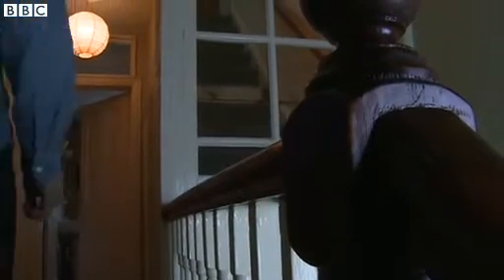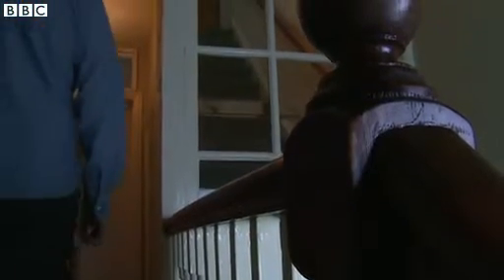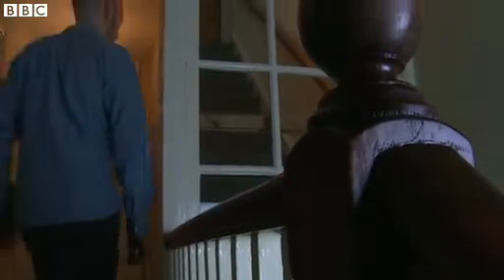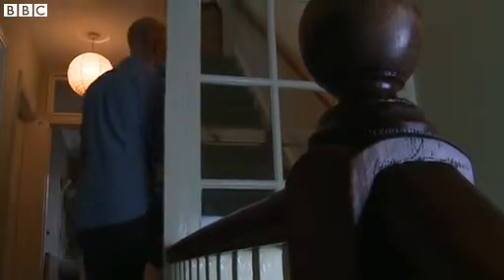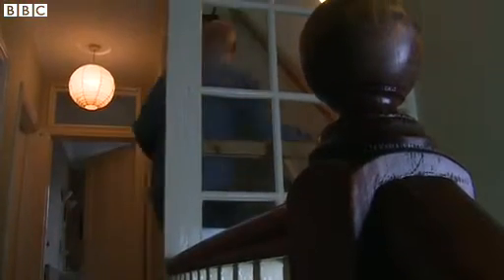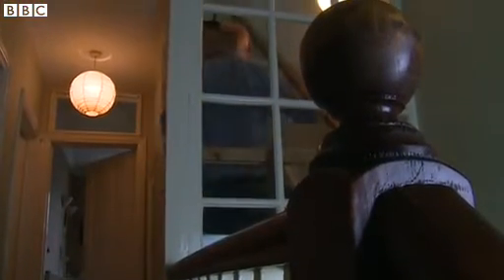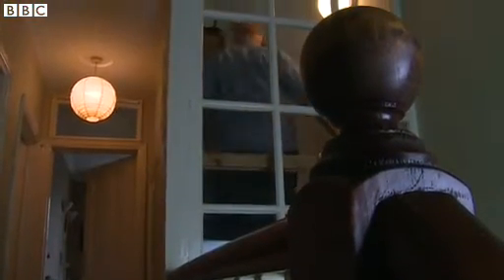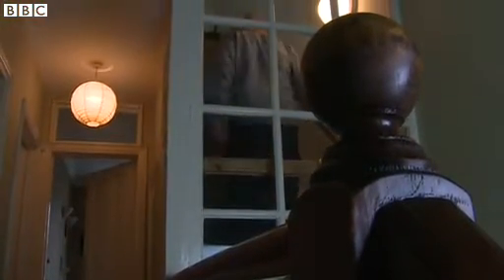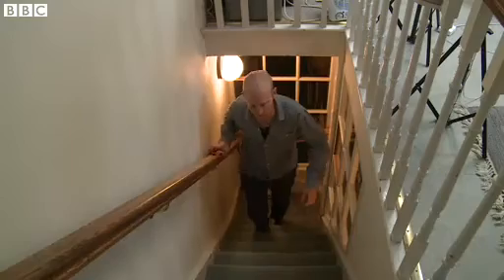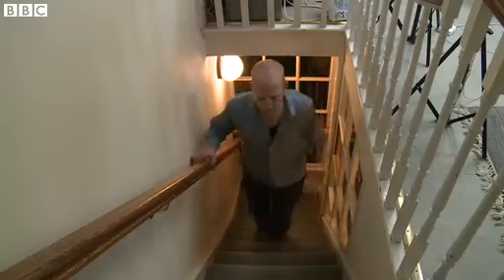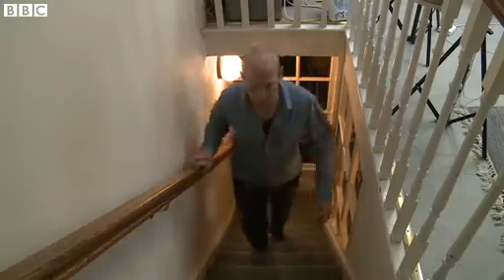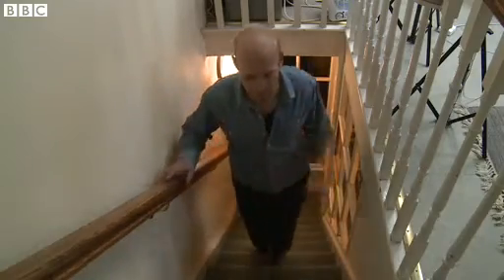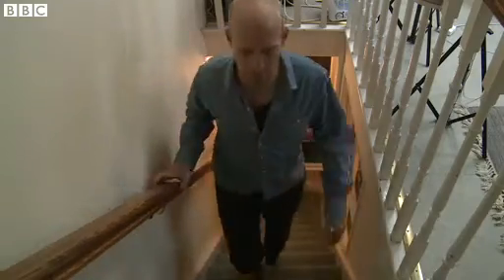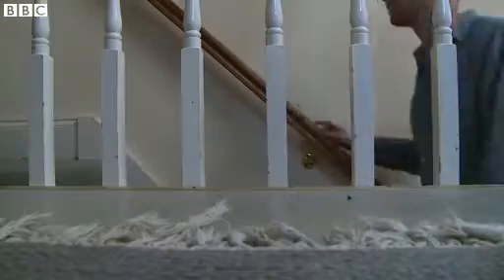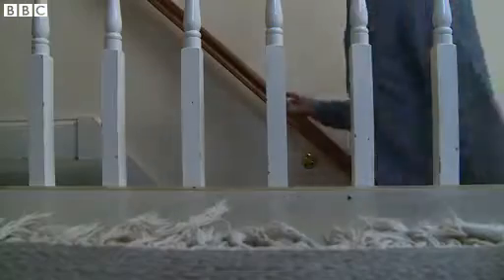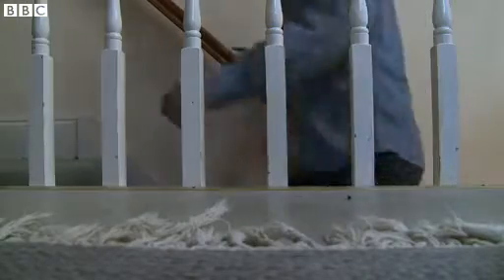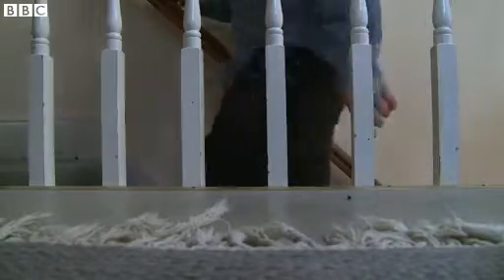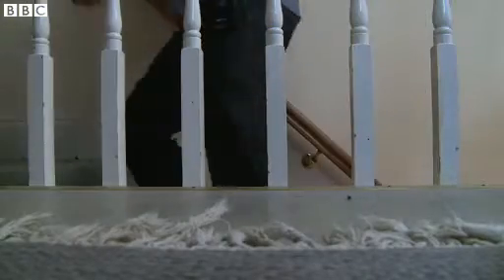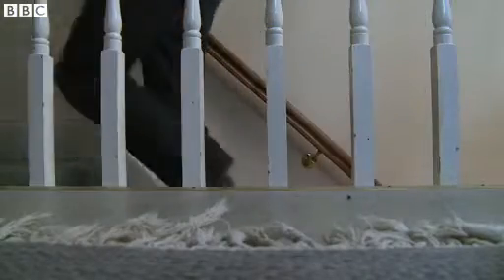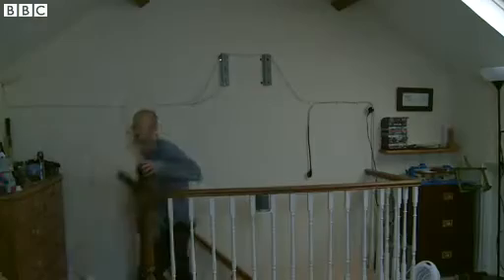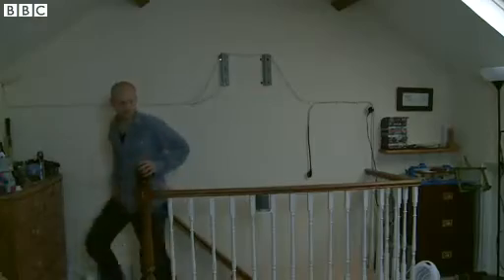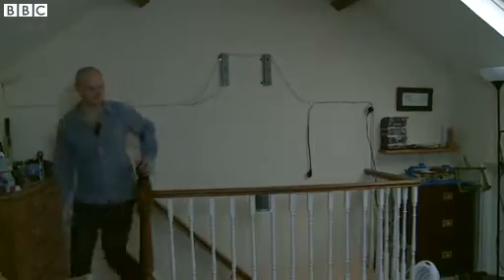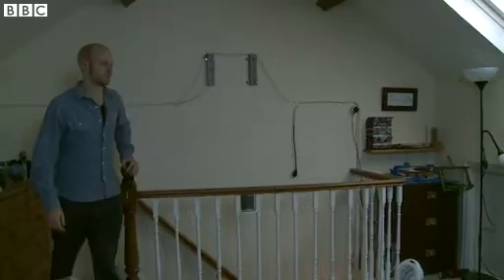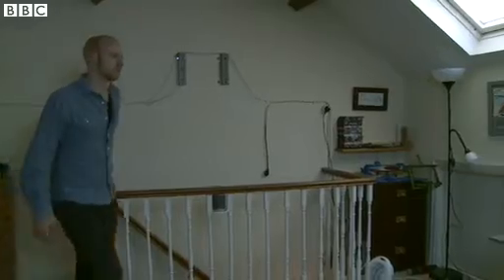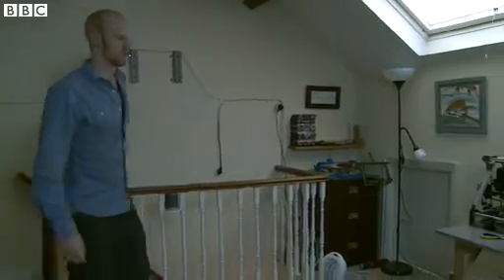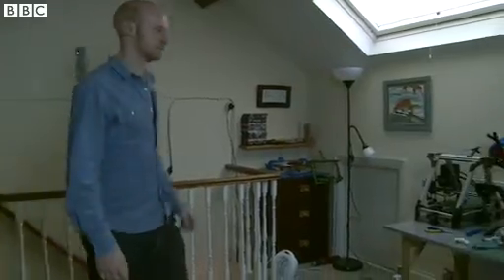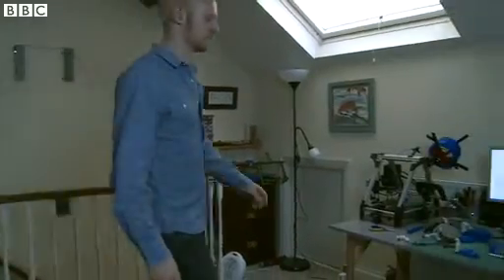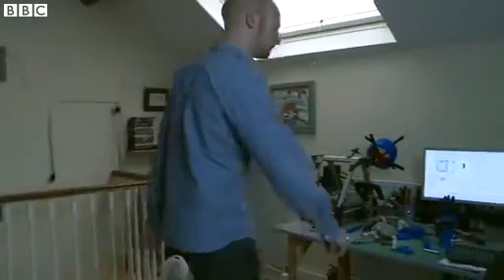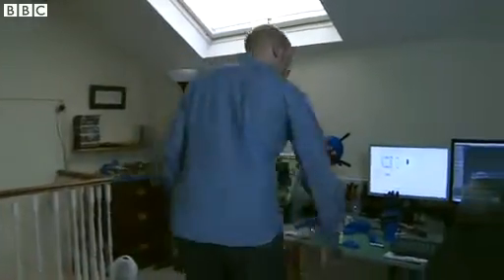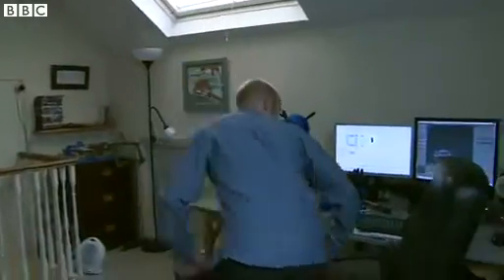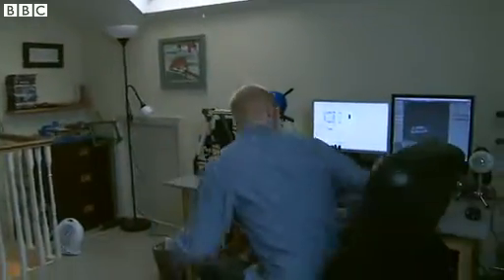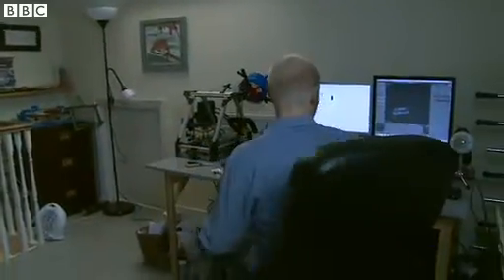My name is Joel Gibbard. I'm the founder of the Open Hand Project. At the moment we're in mission control and this is actually the bedroom where I grew up. This is where the development started and this is where it's been happening for the last few months.